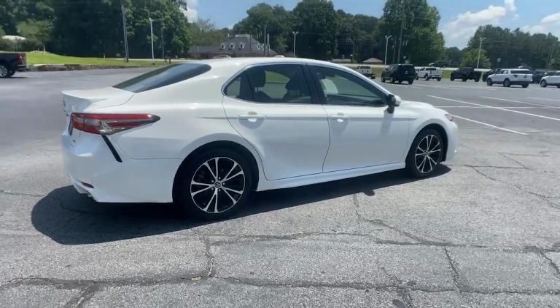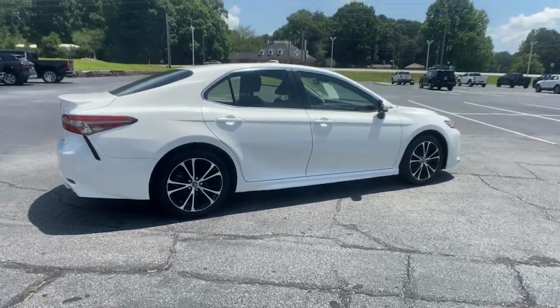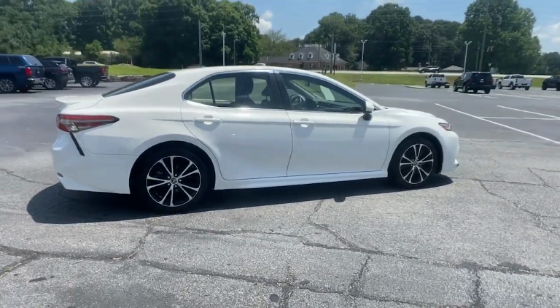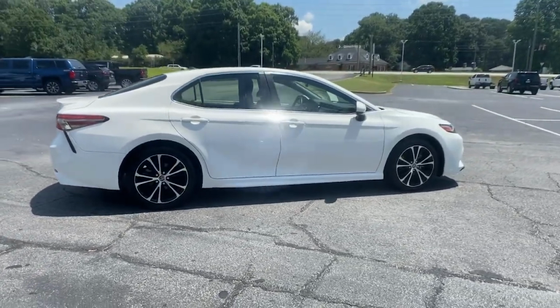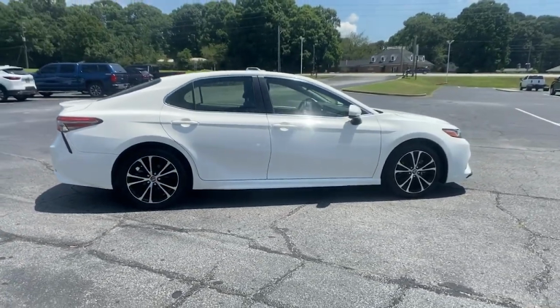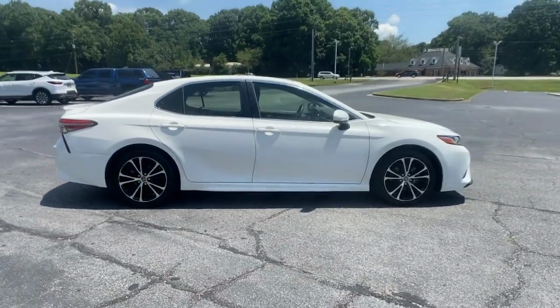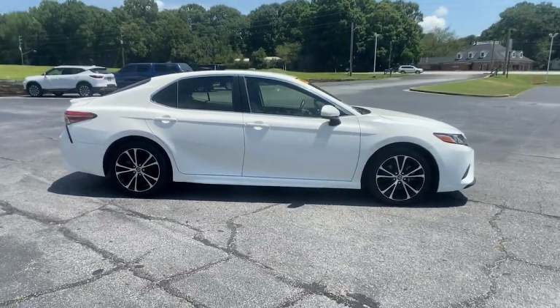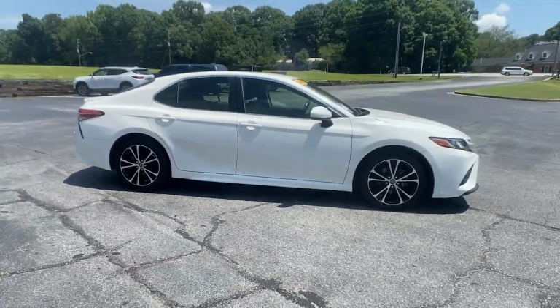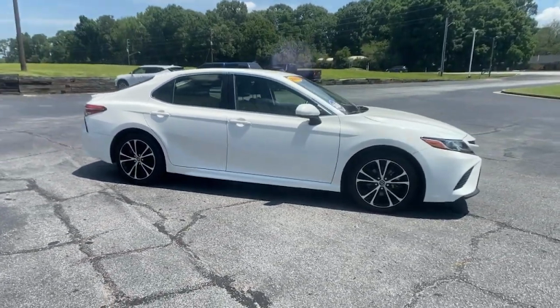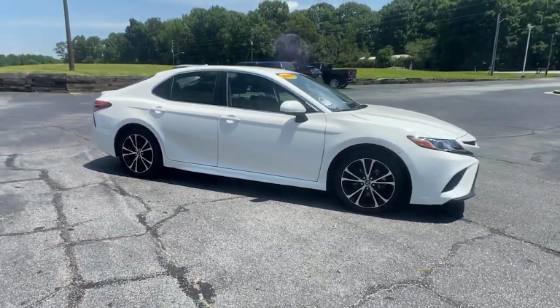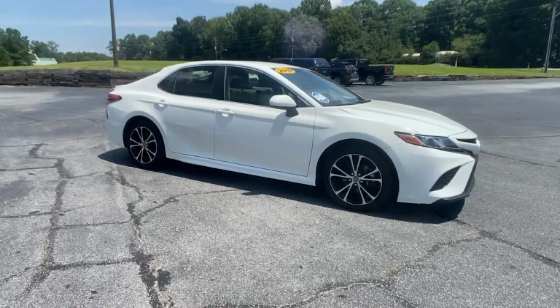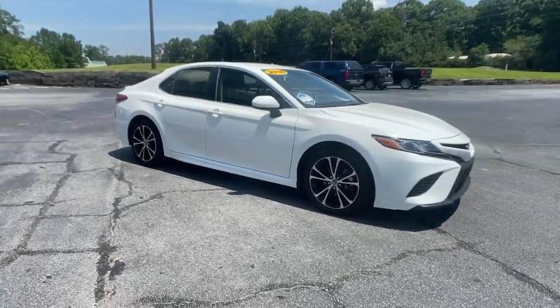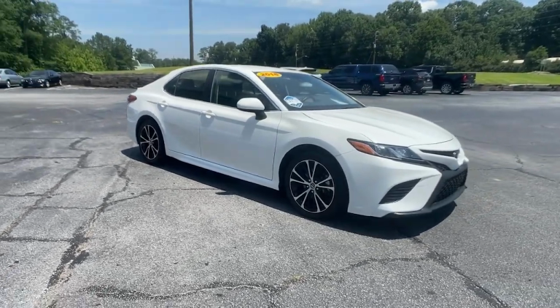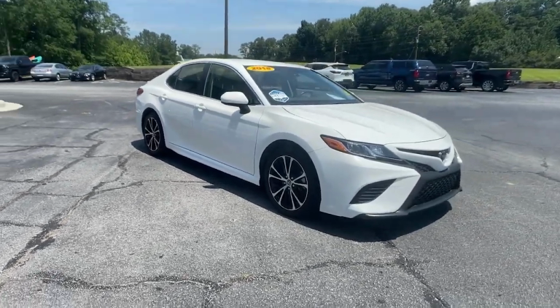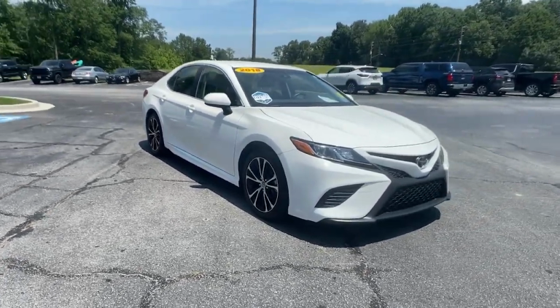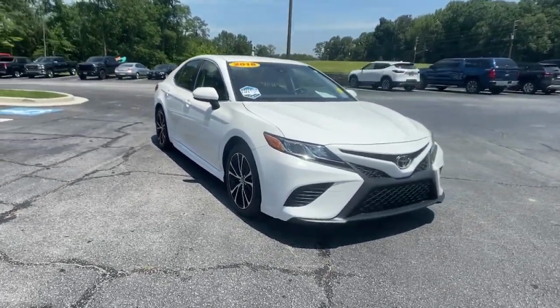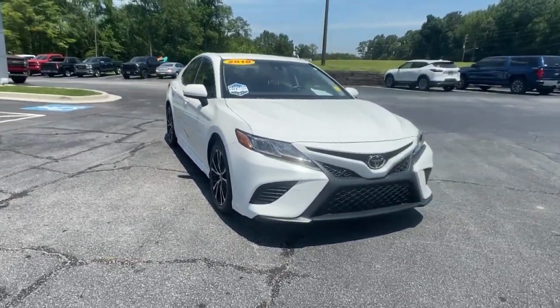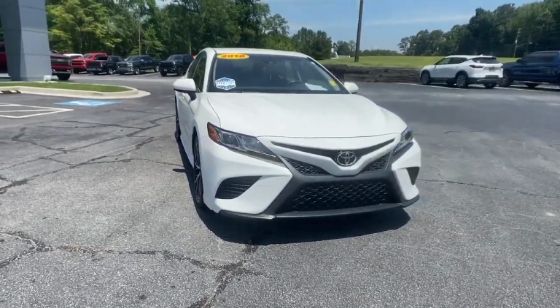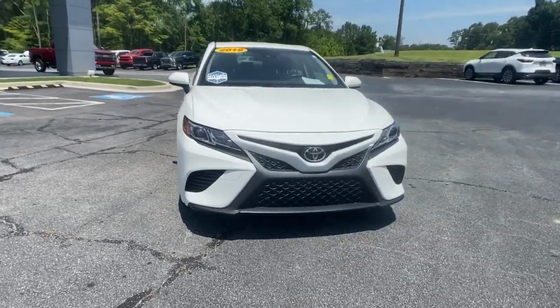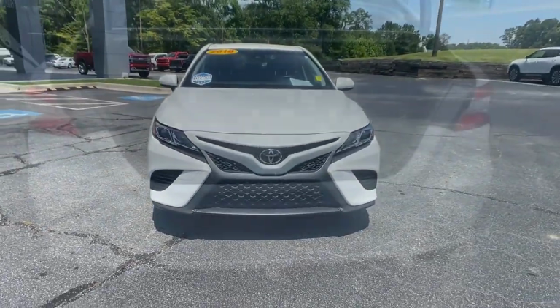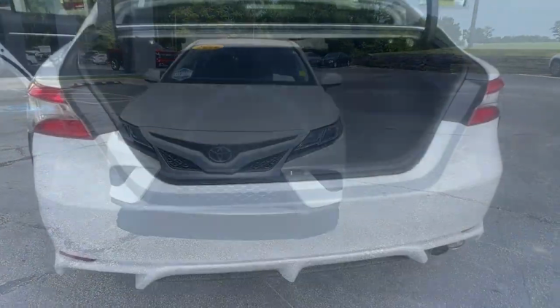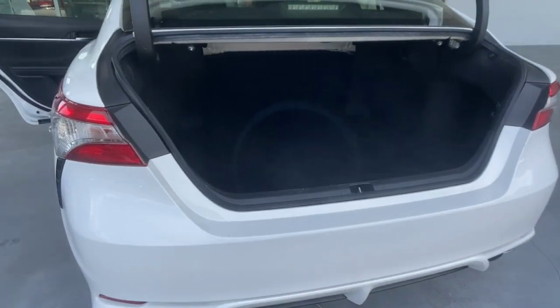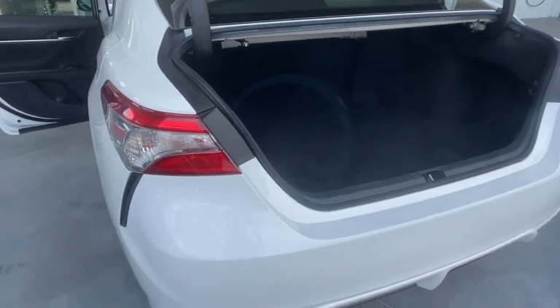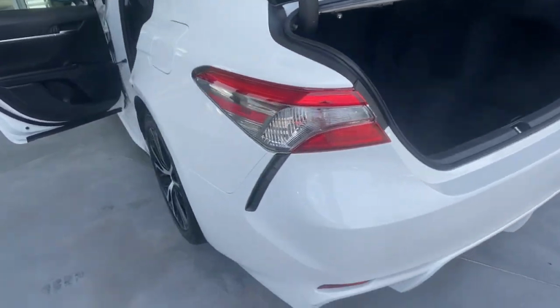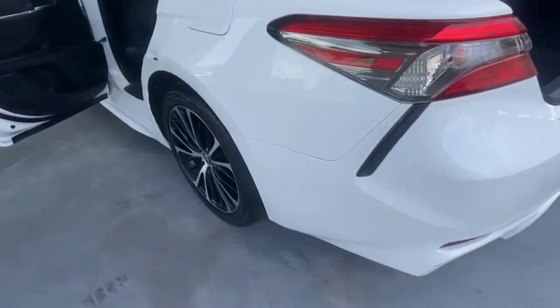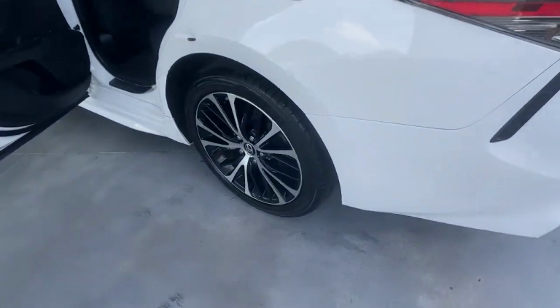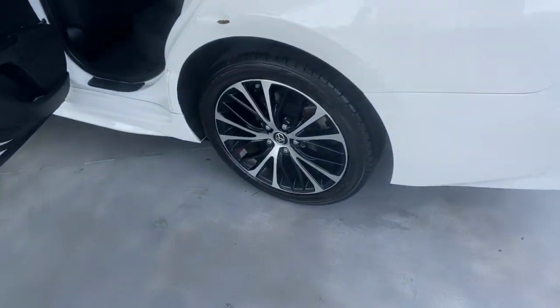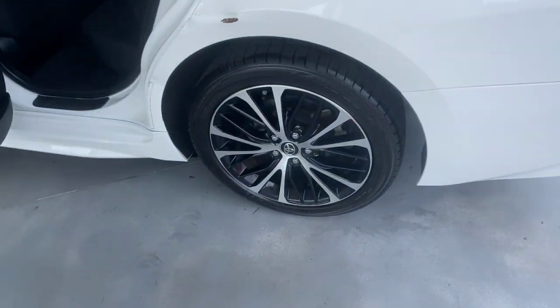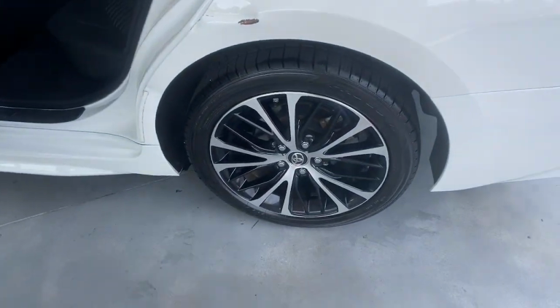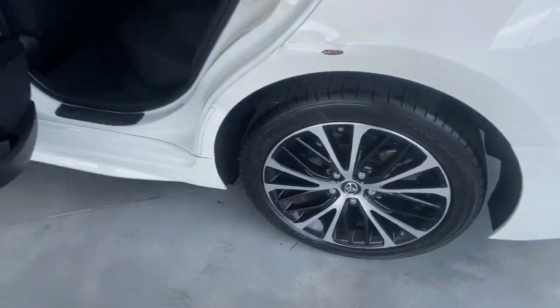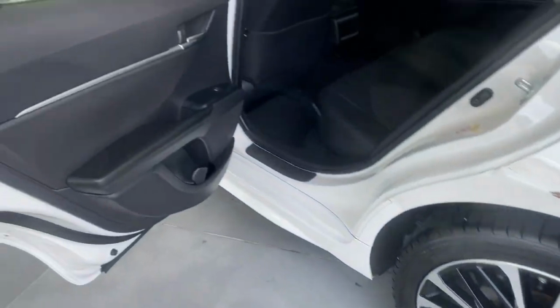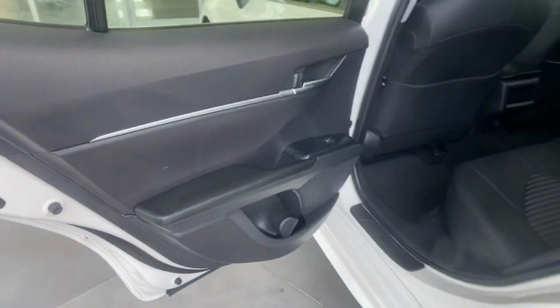These are just some of the great options this vehicle comes with: keyless entry, backup camera, adaptive cruise control, lane keeping assist, aluminum wheels, steering wheel audio controls, power driver's seat, and Bluetooth connection.